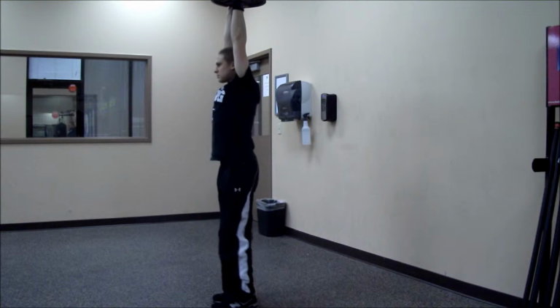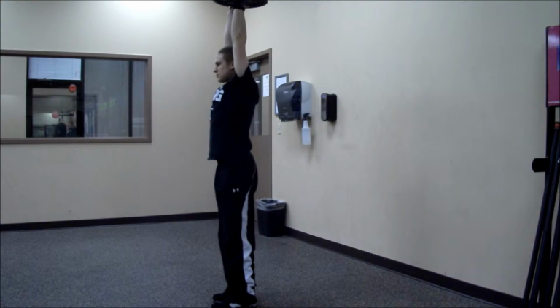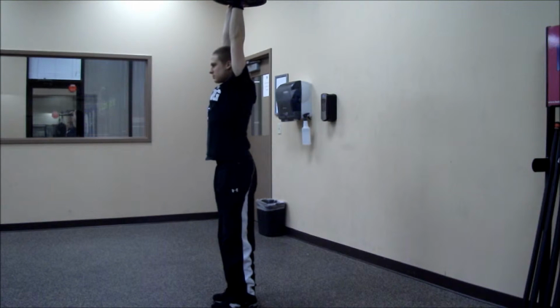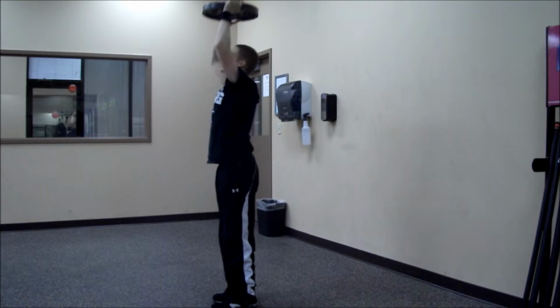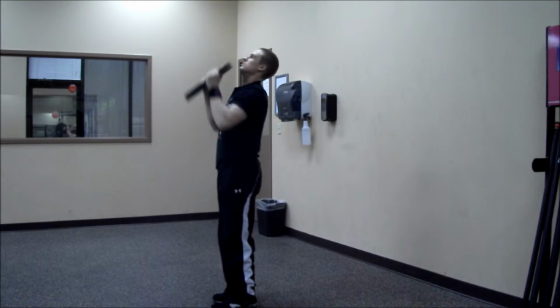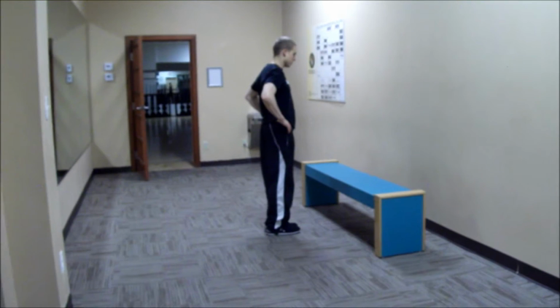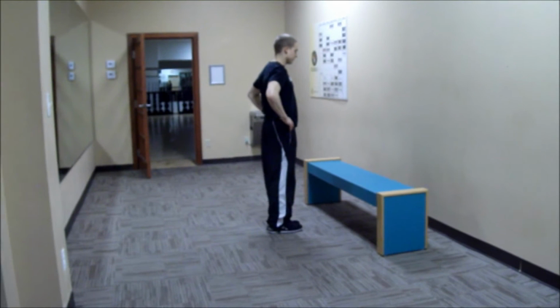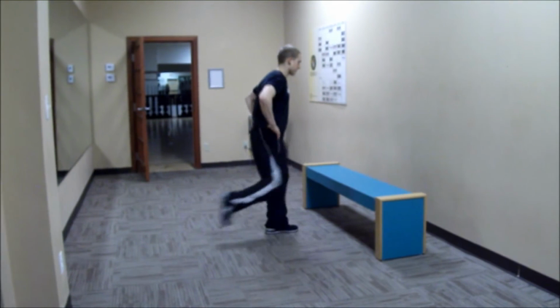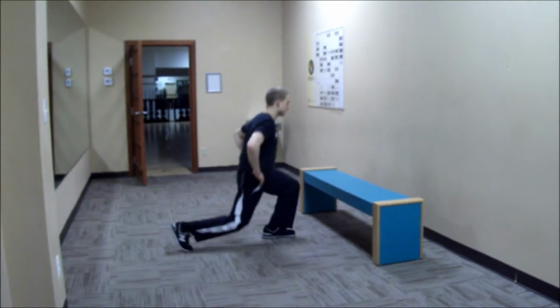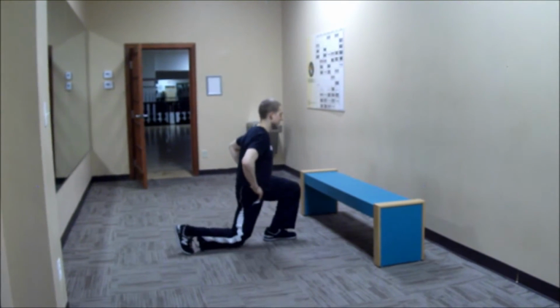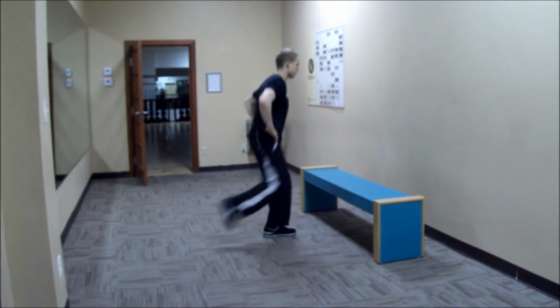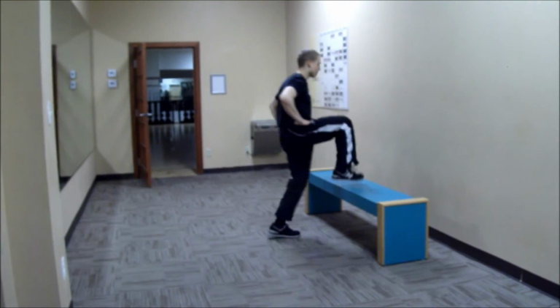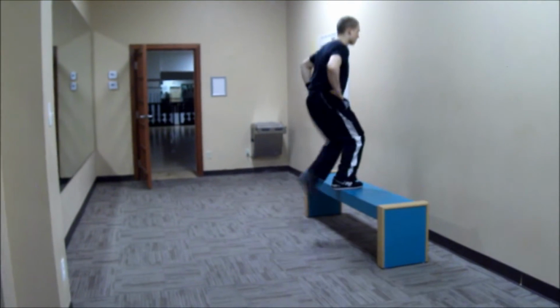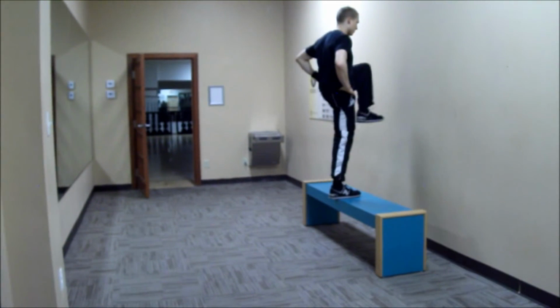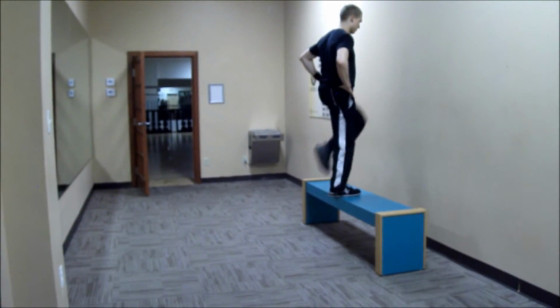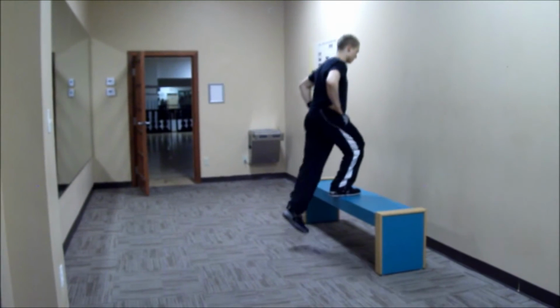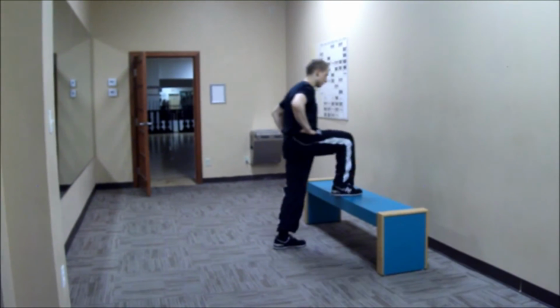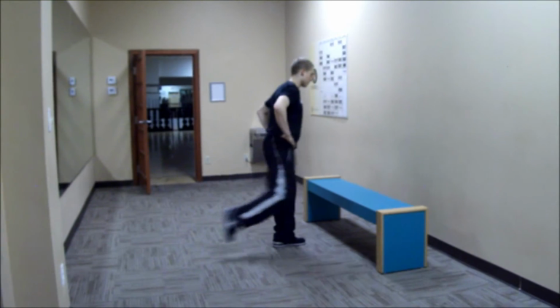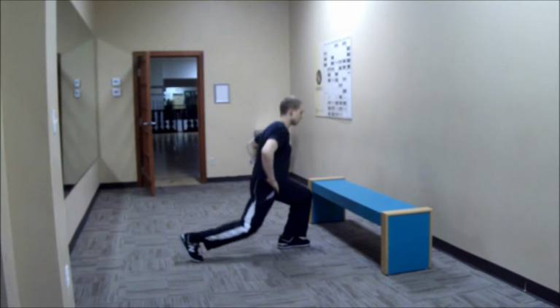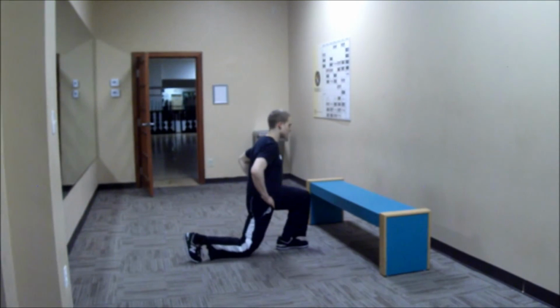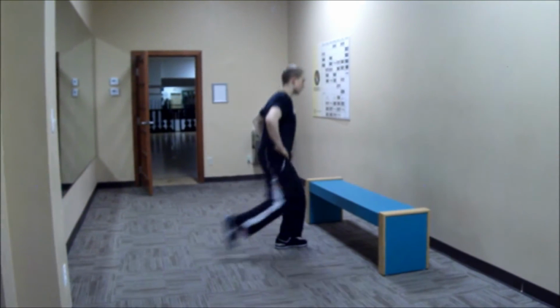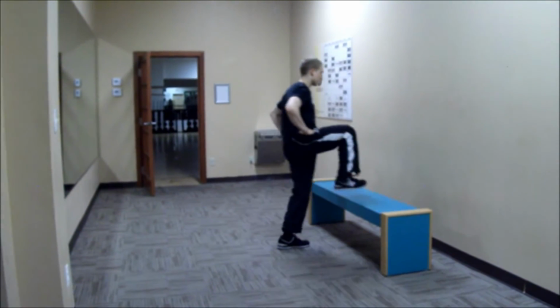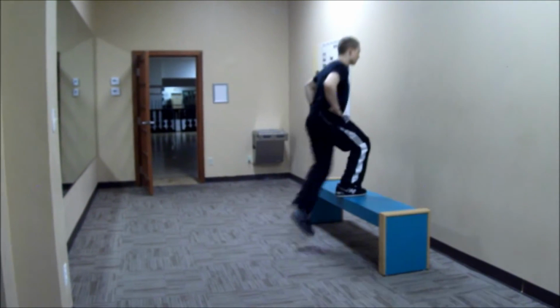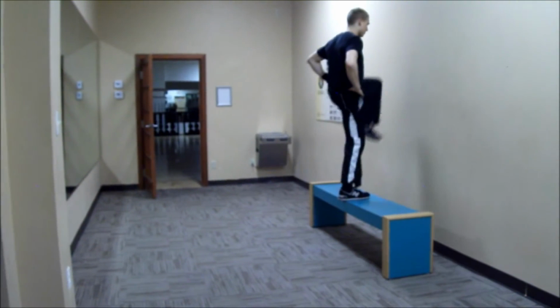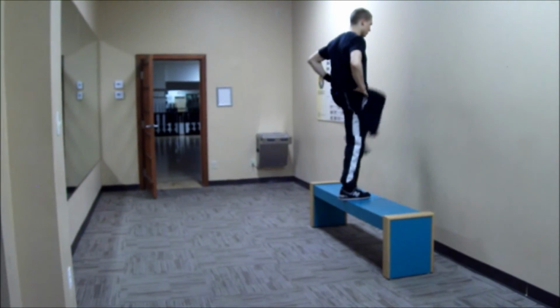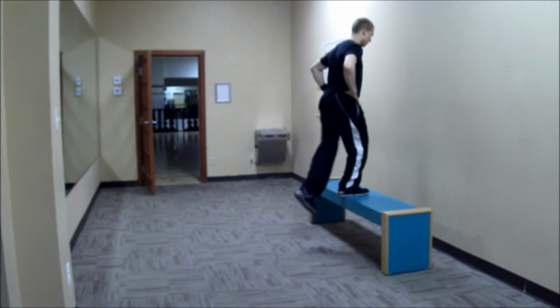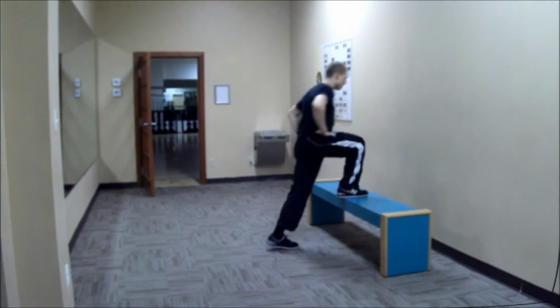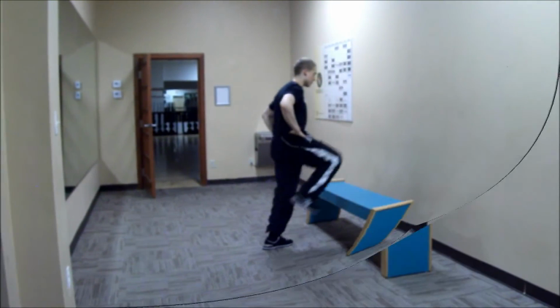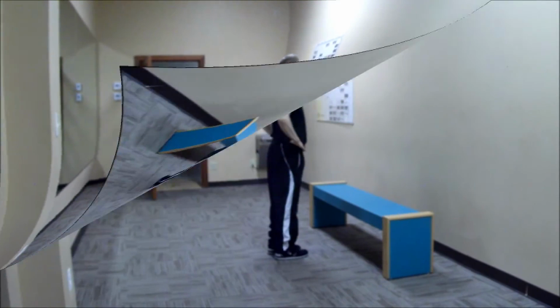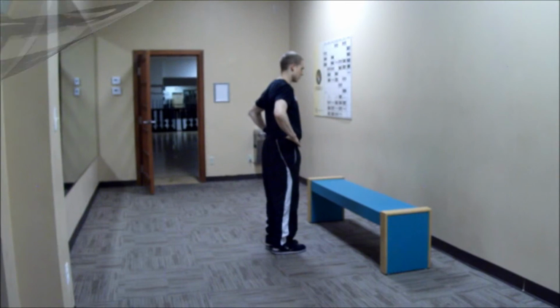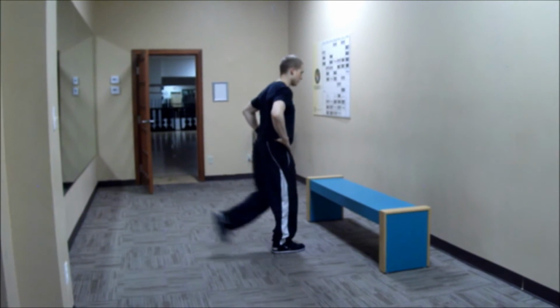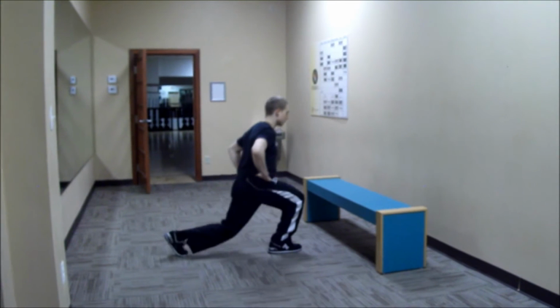Once you get that, feel free to bring your arms overhead, hold some weight-bearing objects at your sides, support extra weight overhead, or make the move more dynamic by stepping up to an elevated surface after lunging backwards.